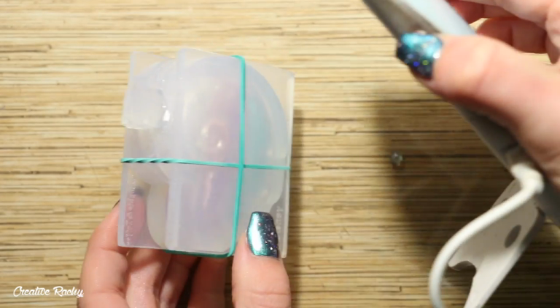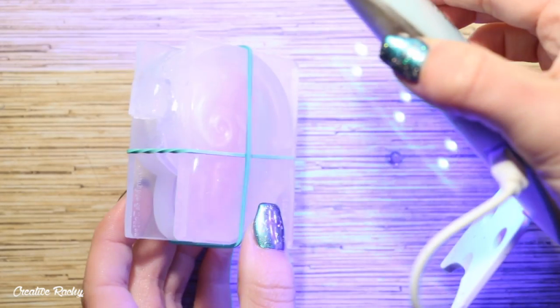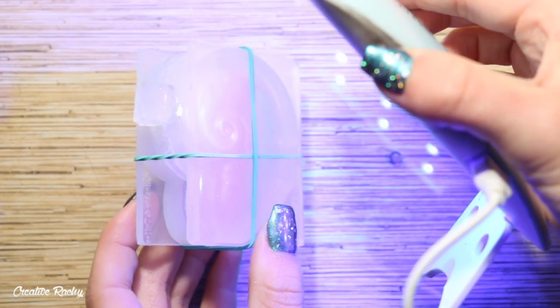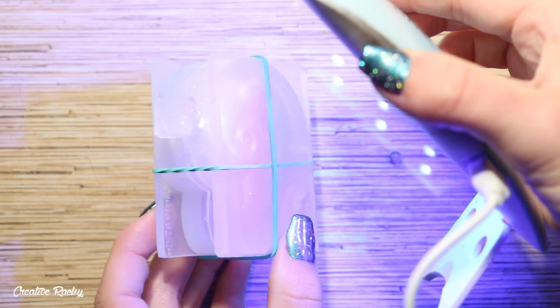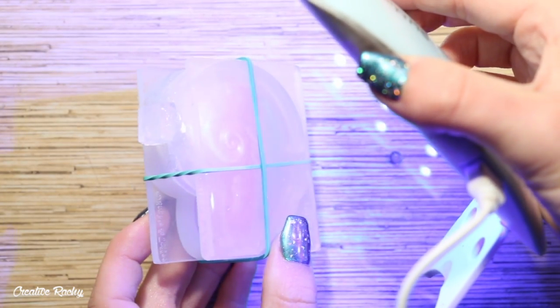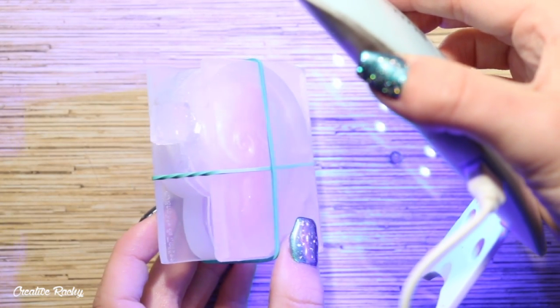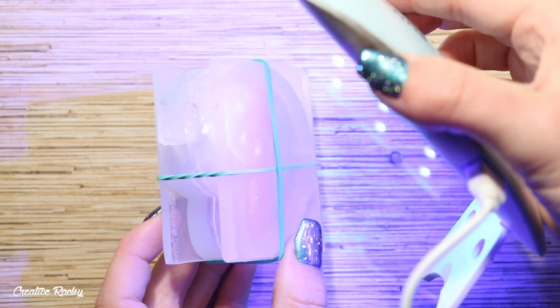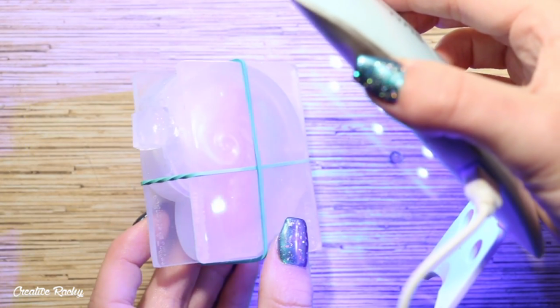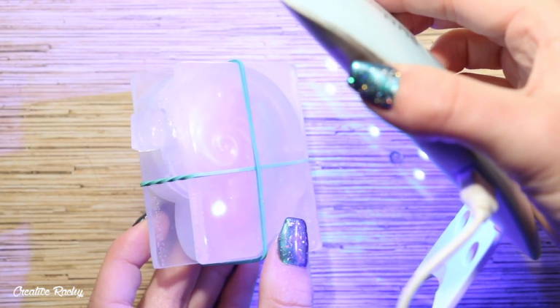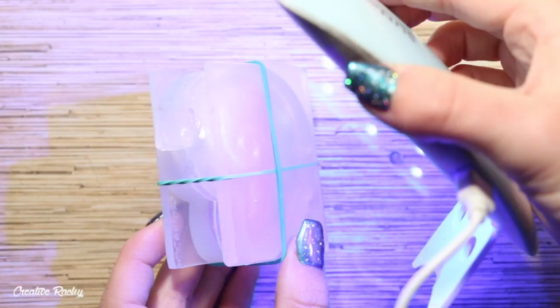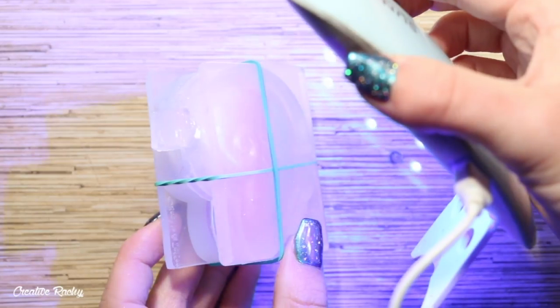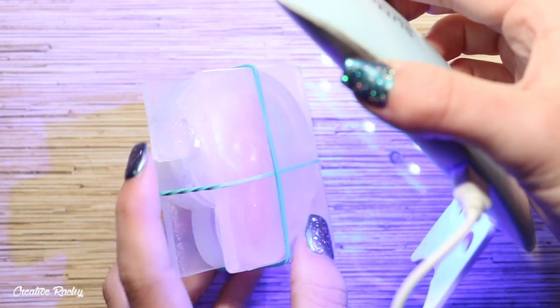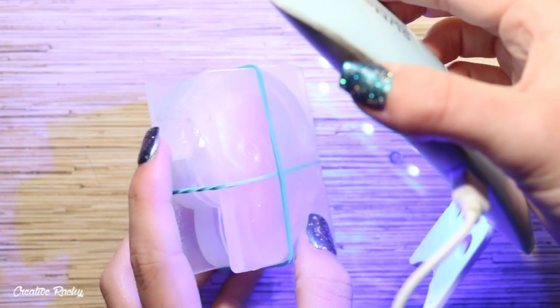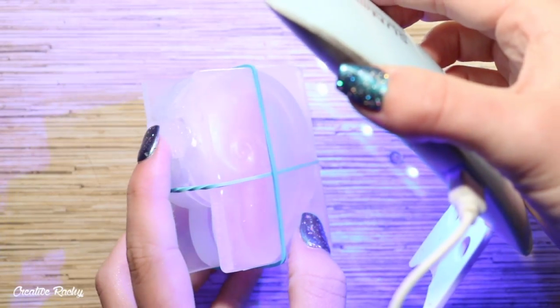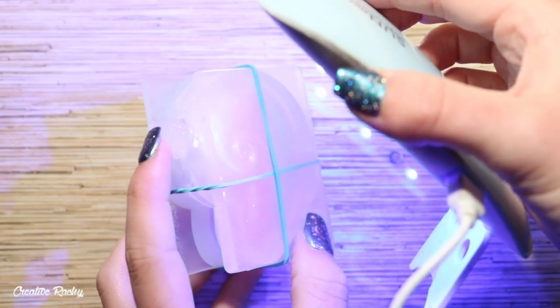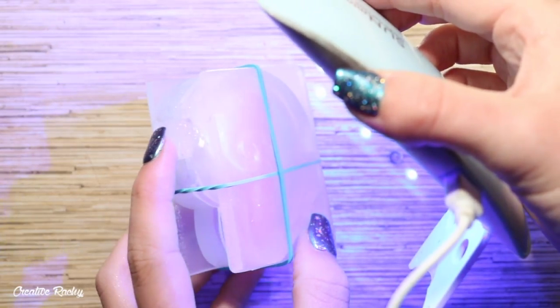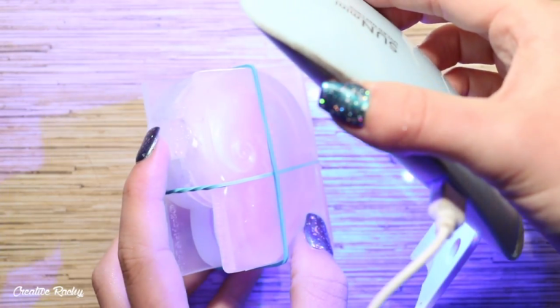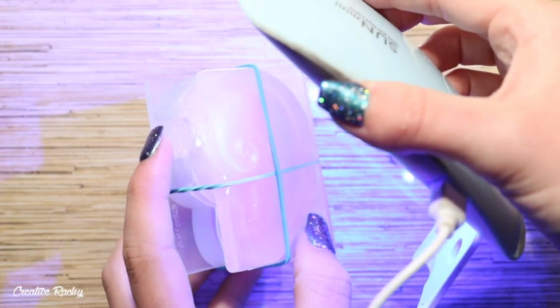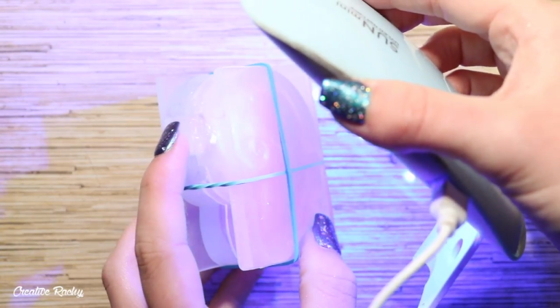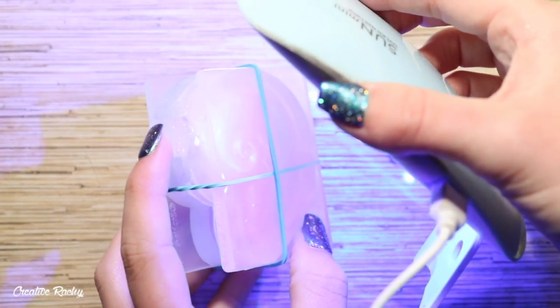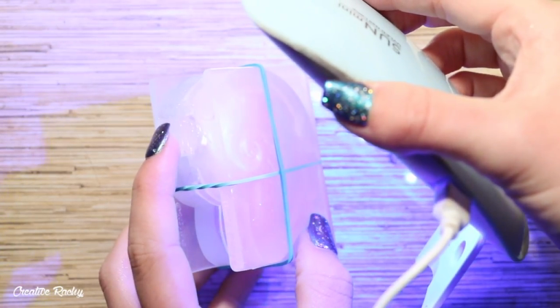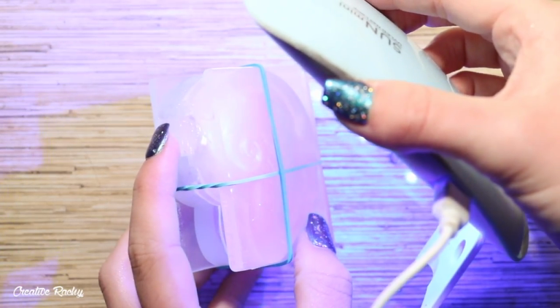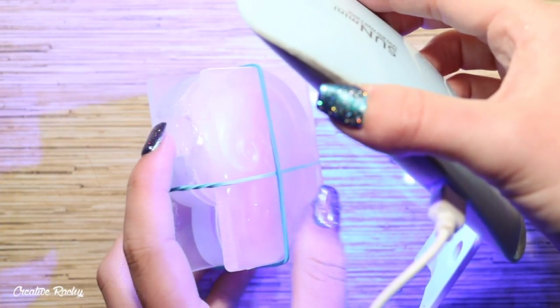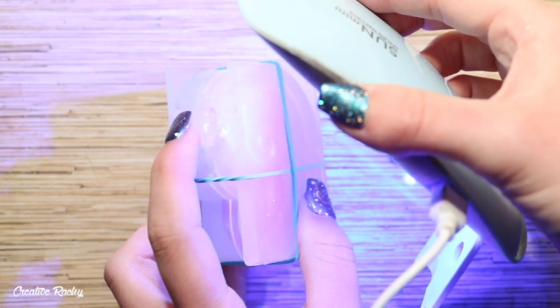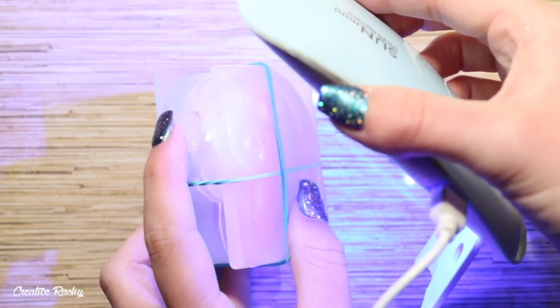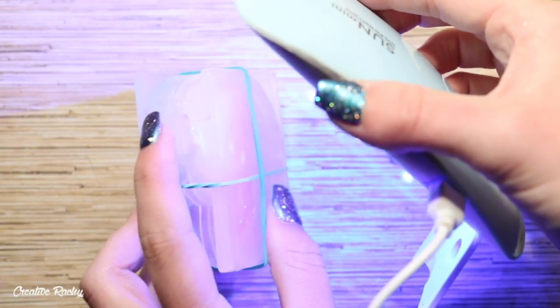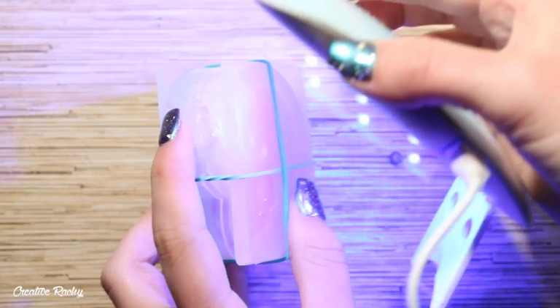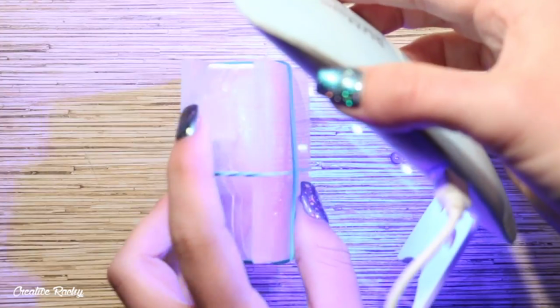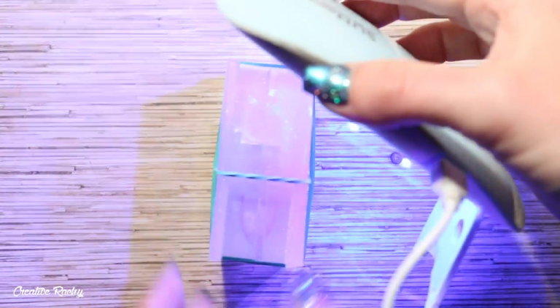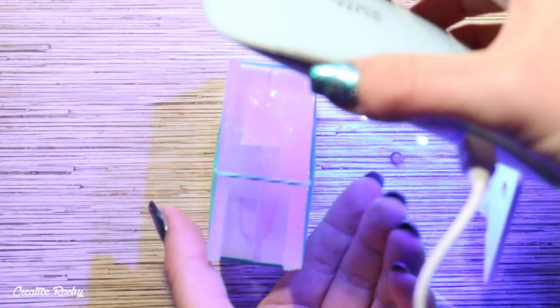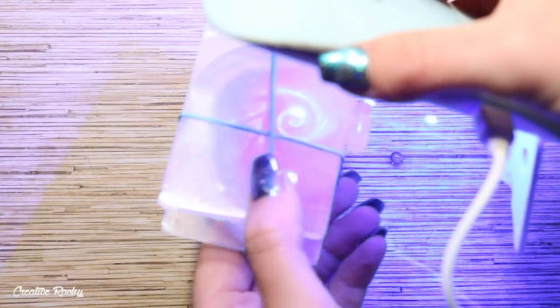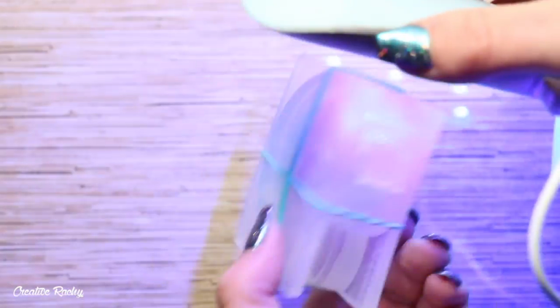Then because I am using UV resin, I needed to go ahead and cure it under a UV light. So here I'm using my UV lamp, but I did also go out and place it into the sun as well.